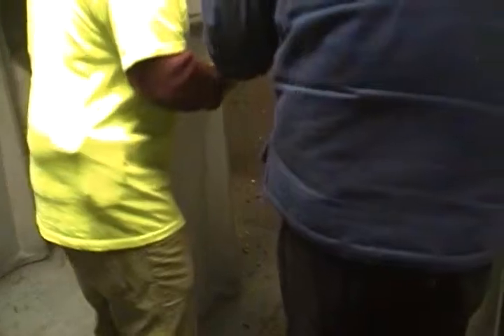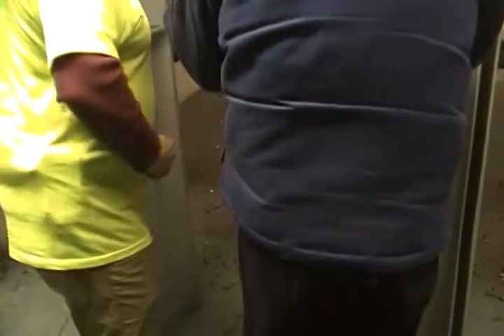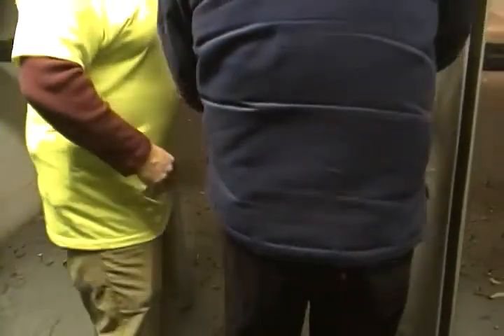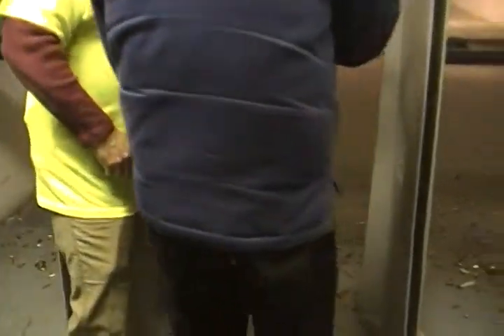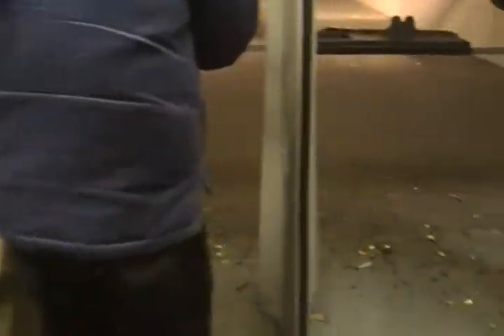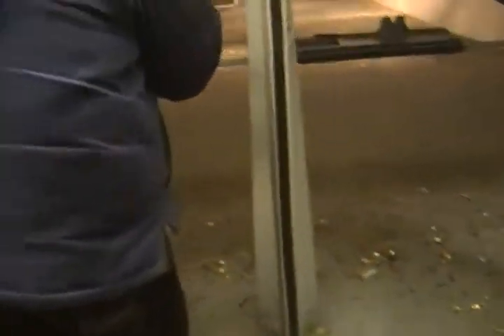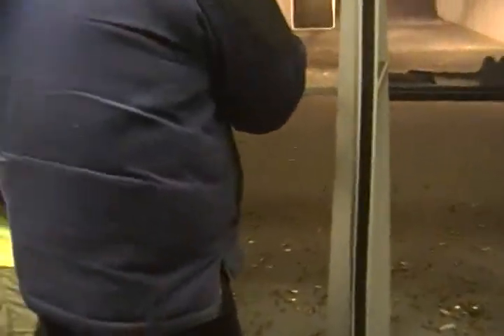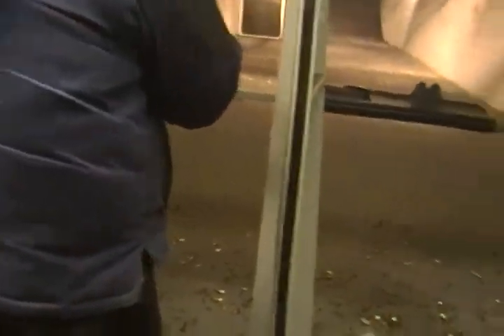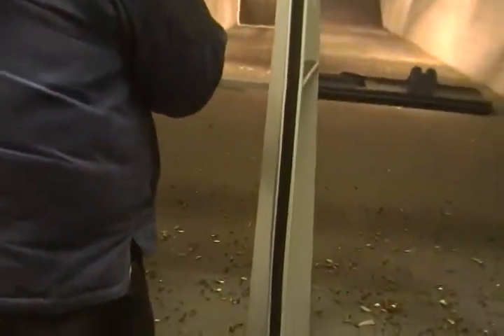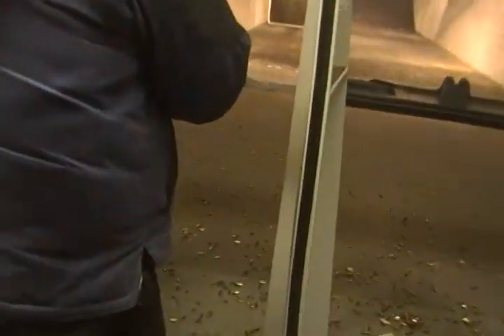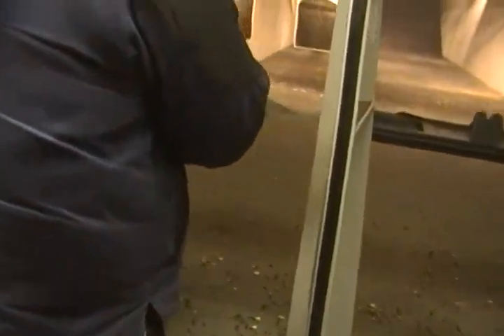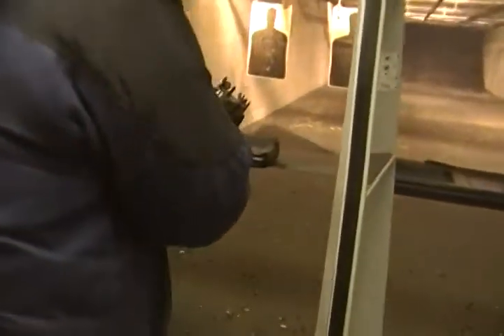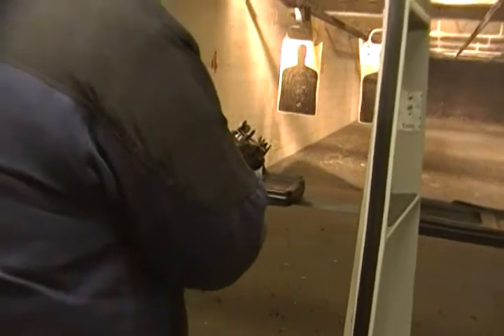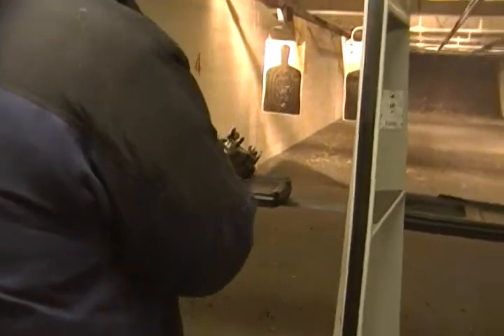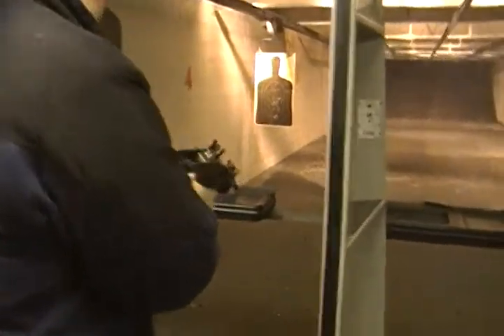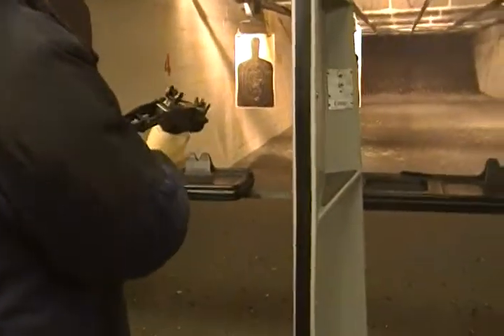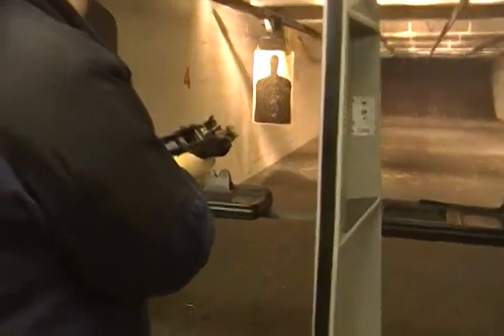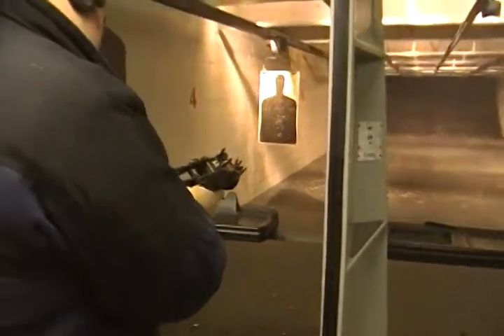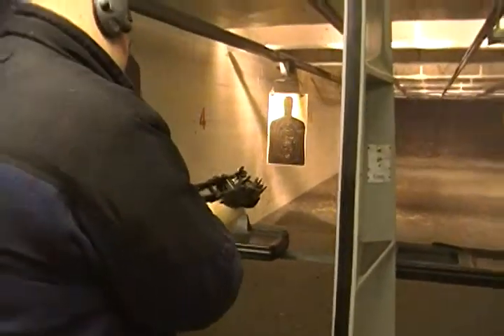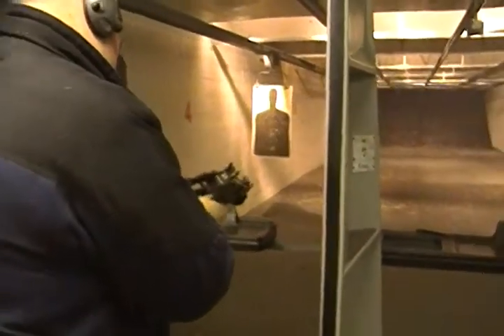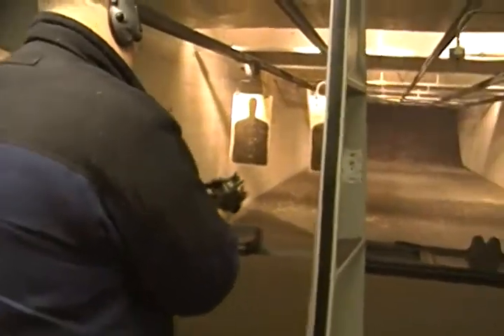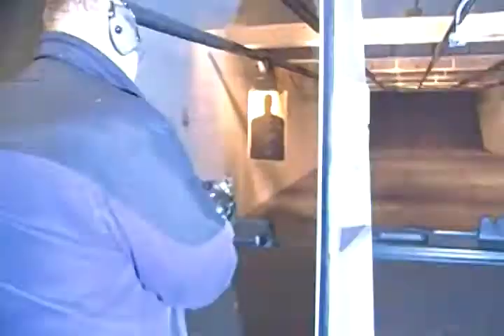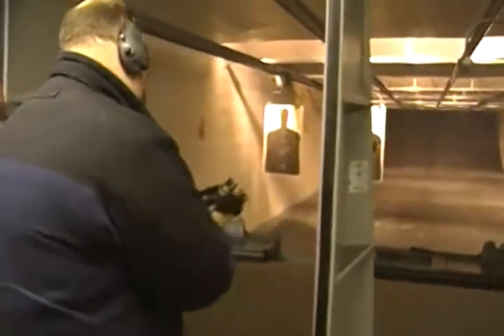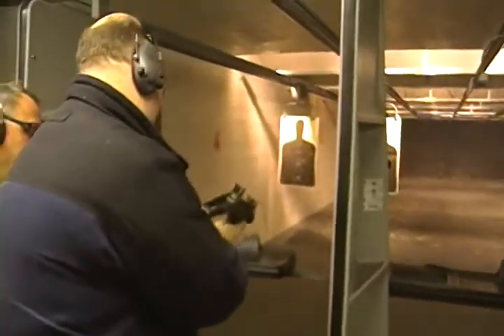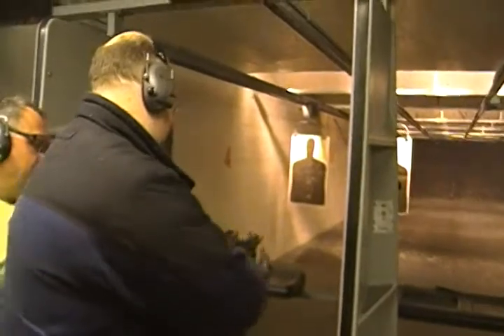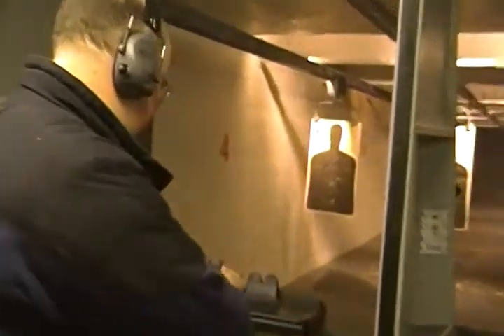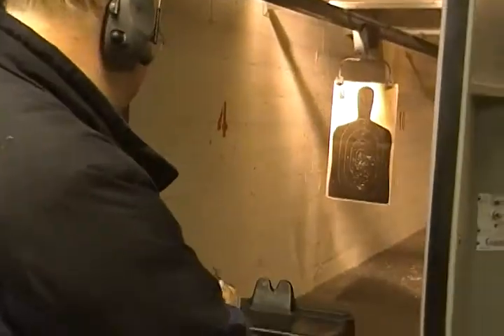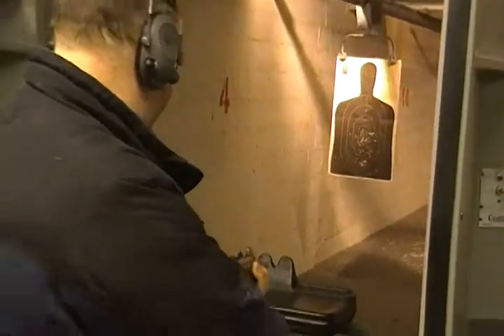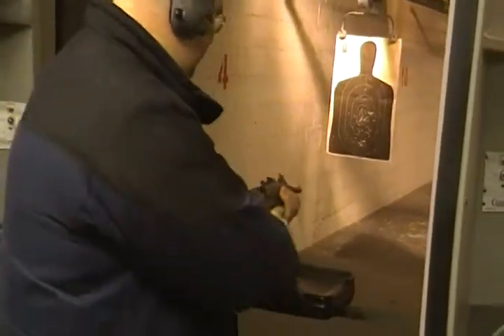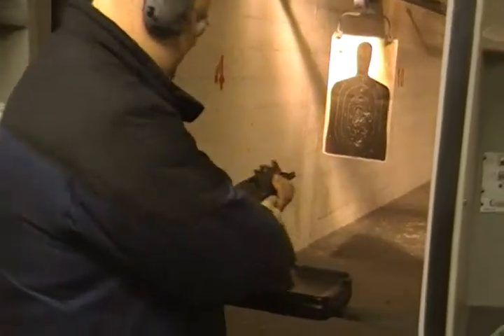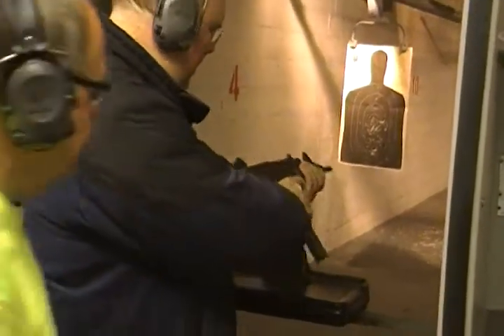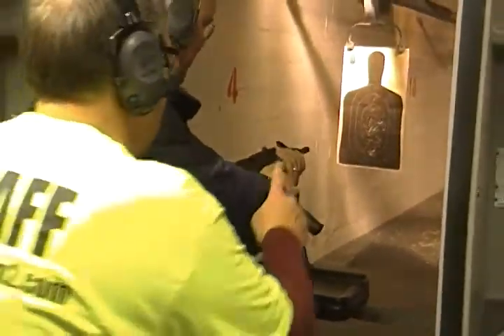A handgun round, so it's a 9mm, right? Yeah, that's the safety. Mag release is right here.